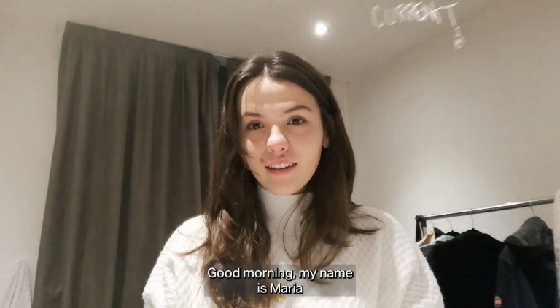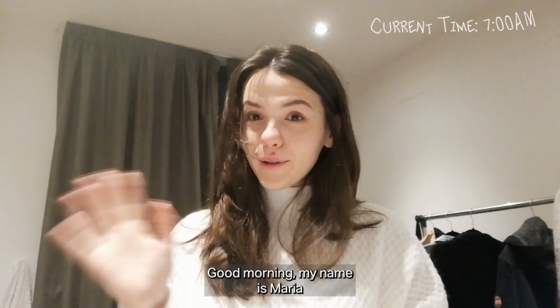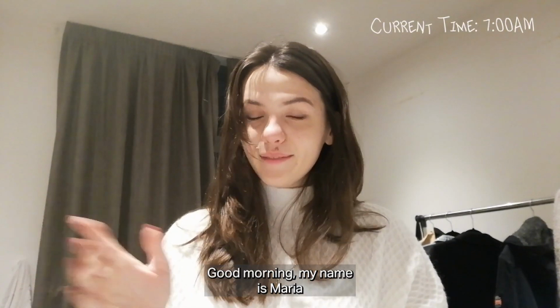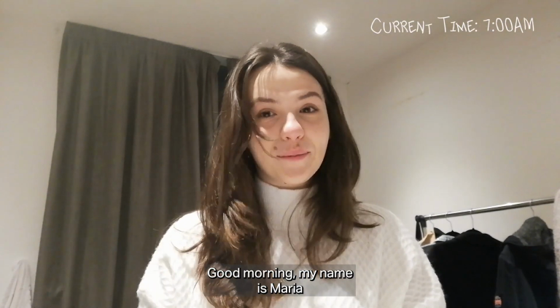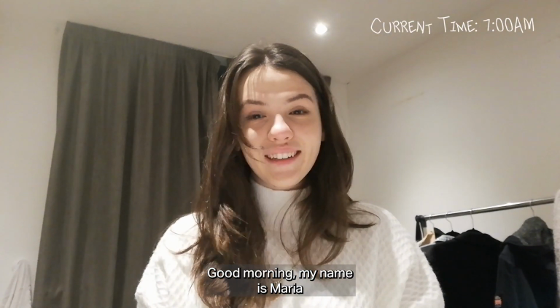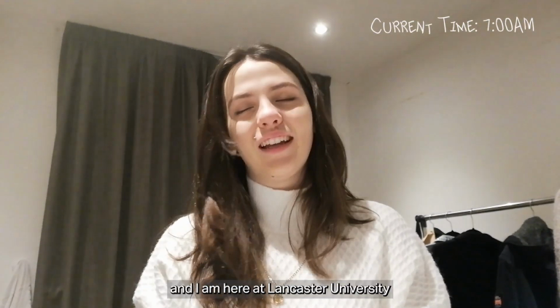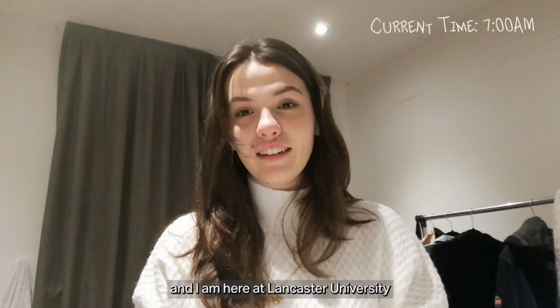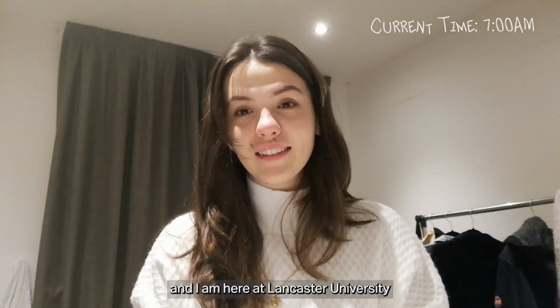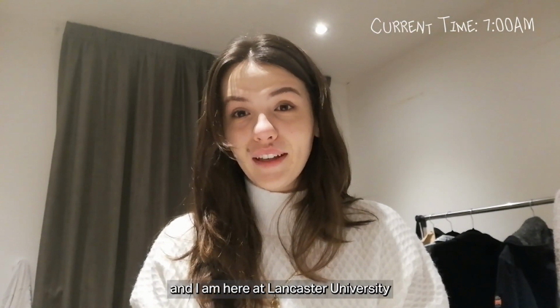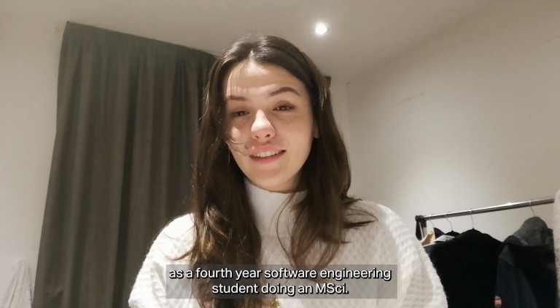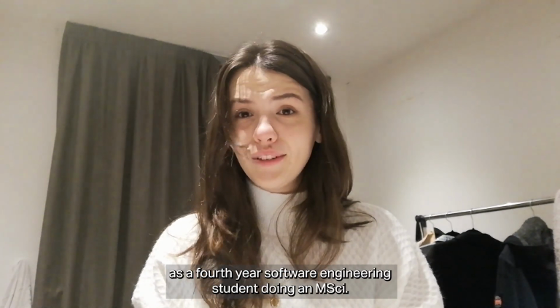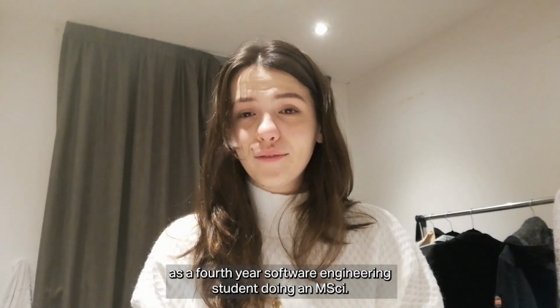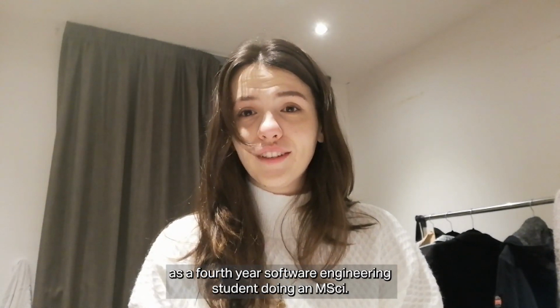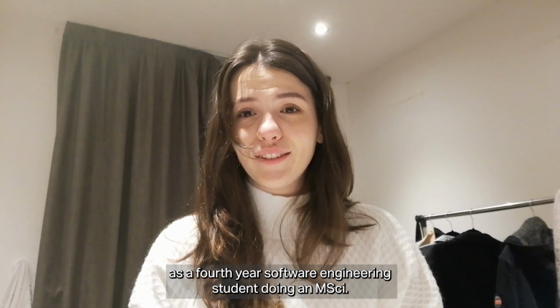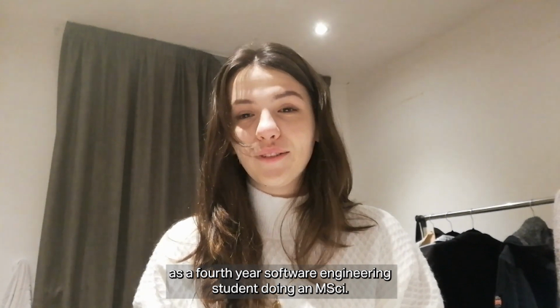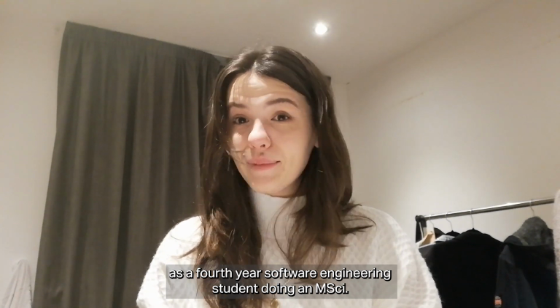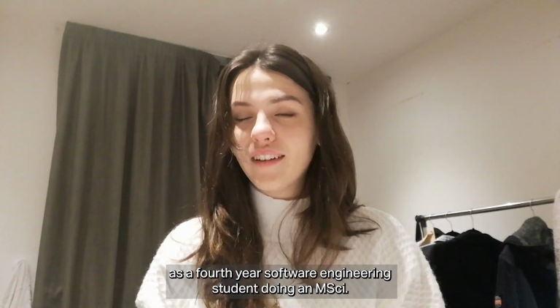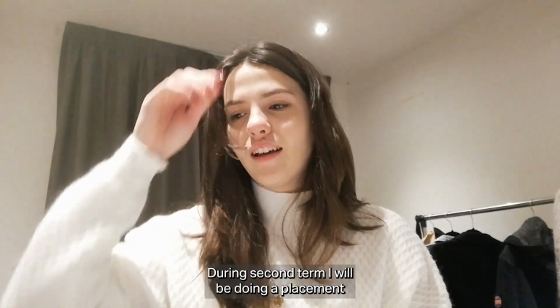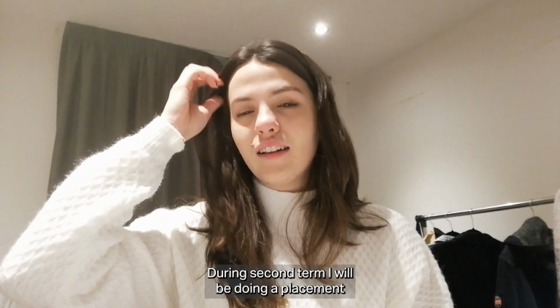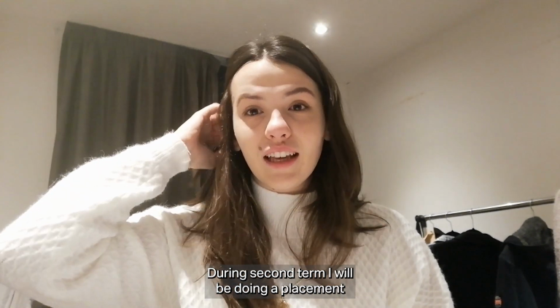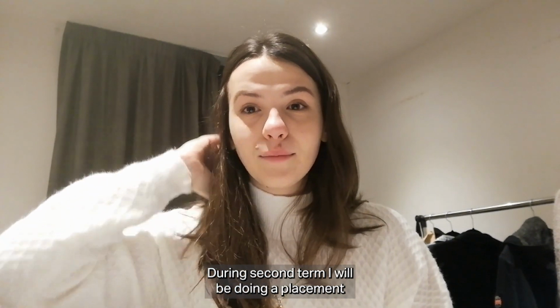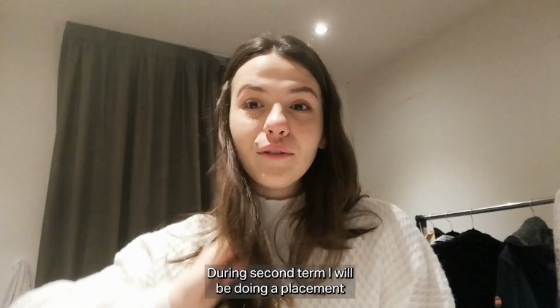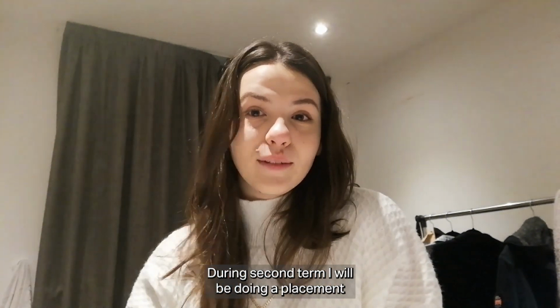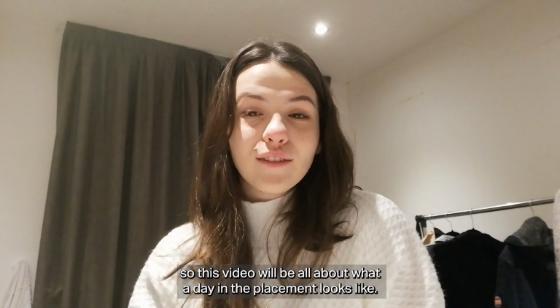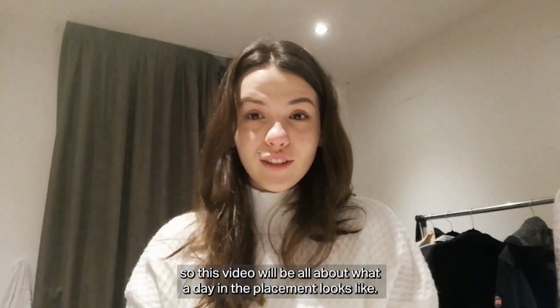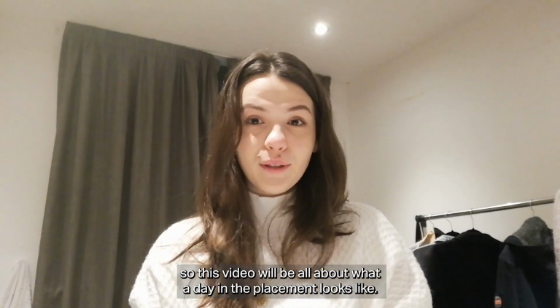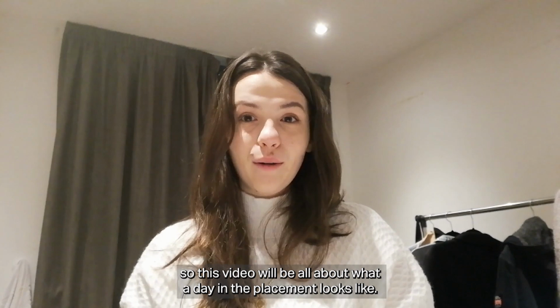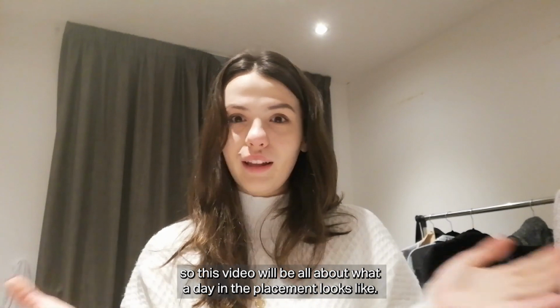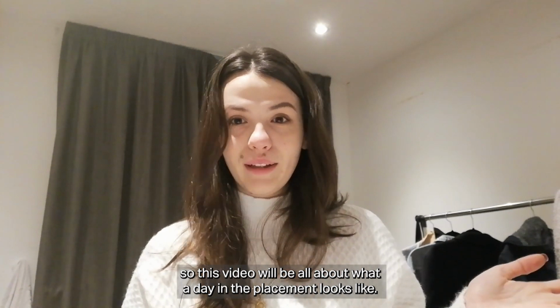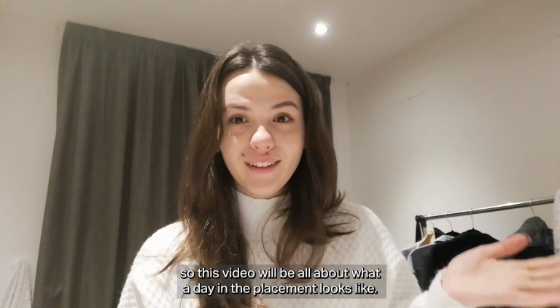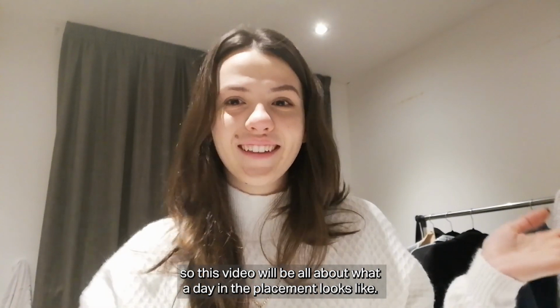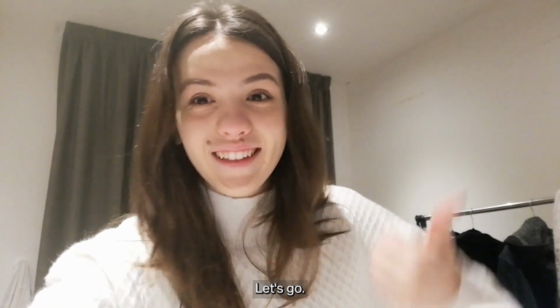Good morning, my name is Maria and I'm here at Lancaster University as a 4th year software engineering student doing an MSci. During second term I'll be doing a placement, so this video will be all about what a day in the placement looks like. Let's go!